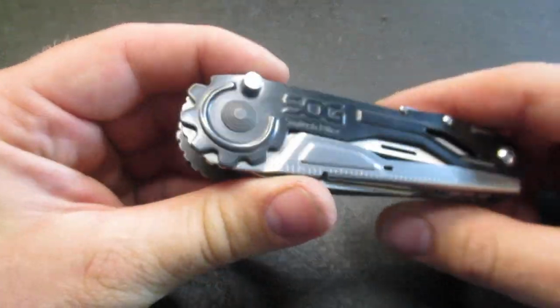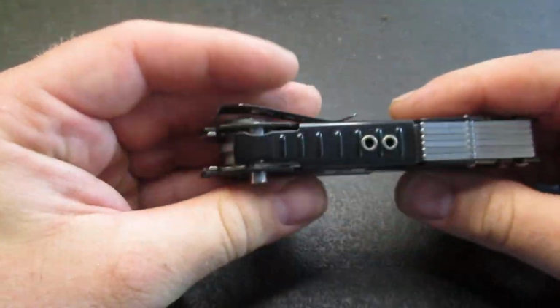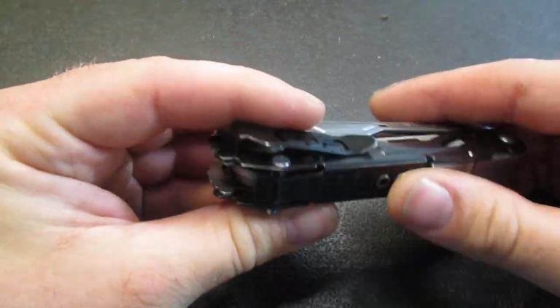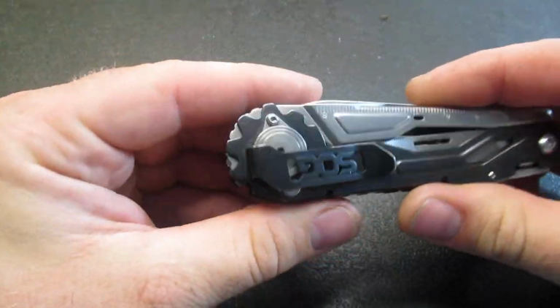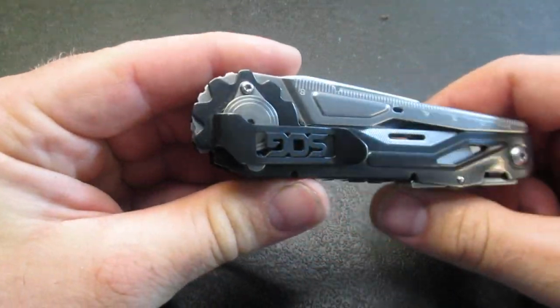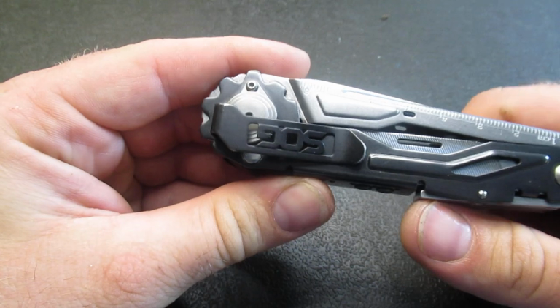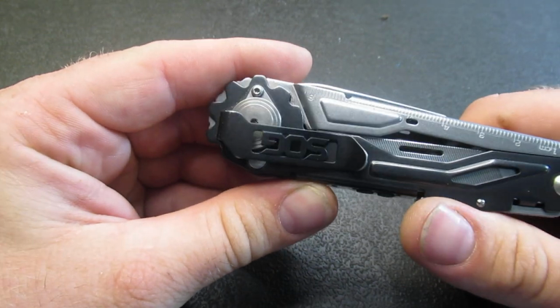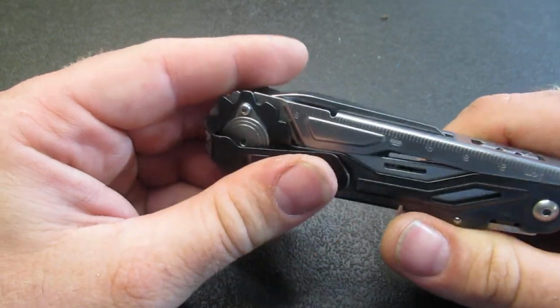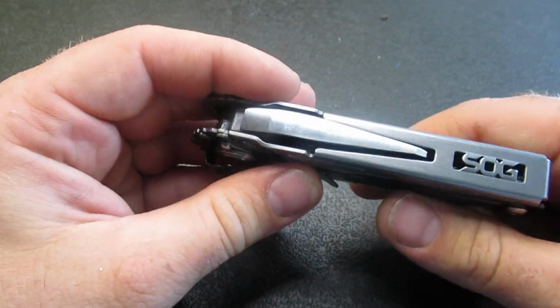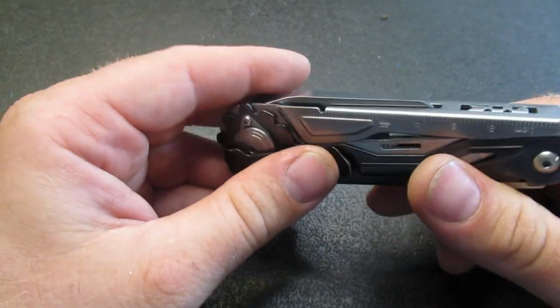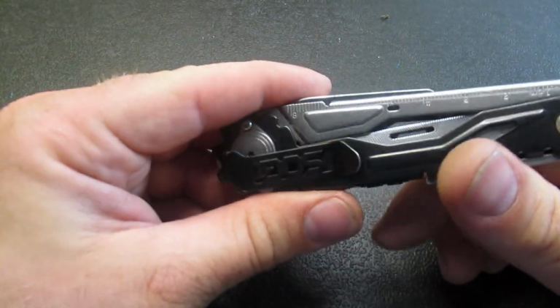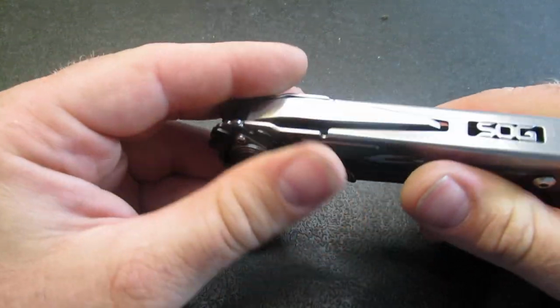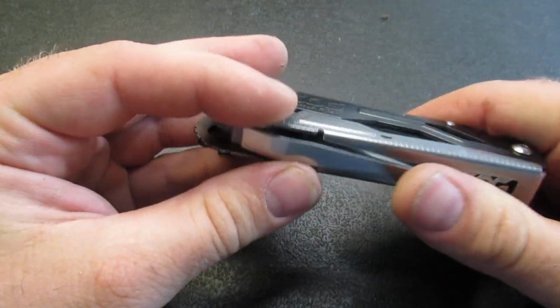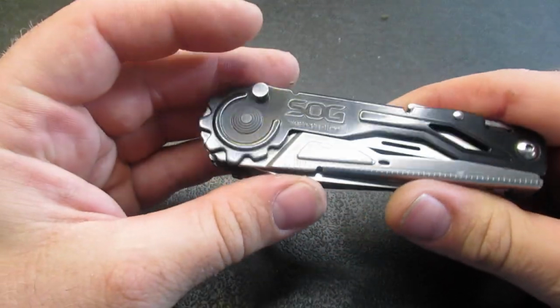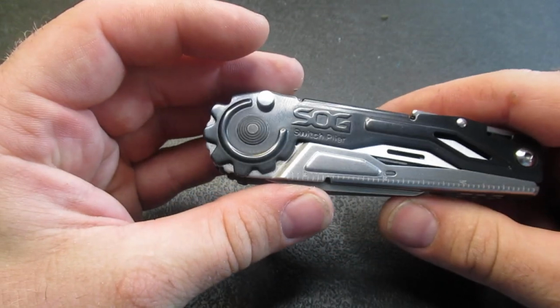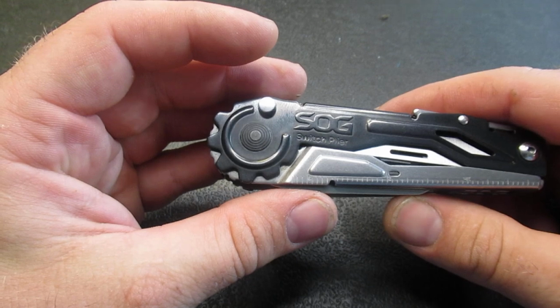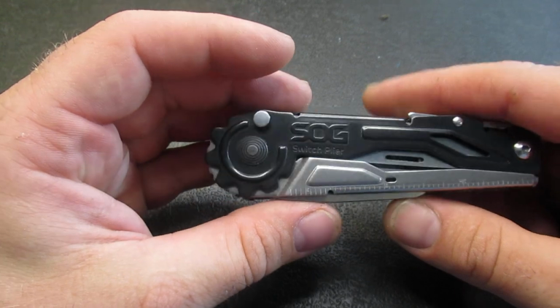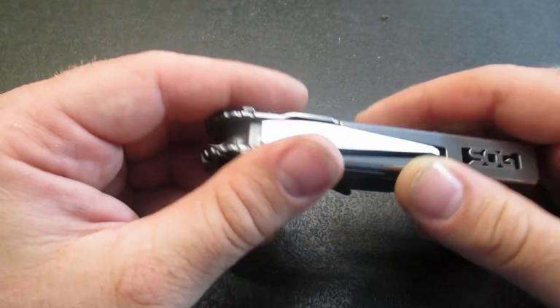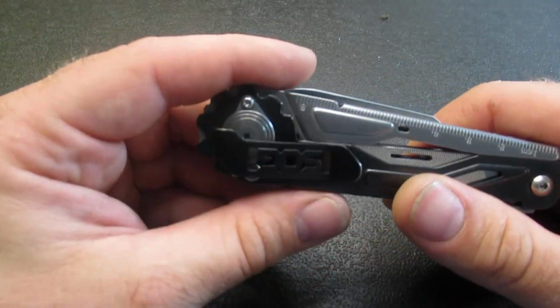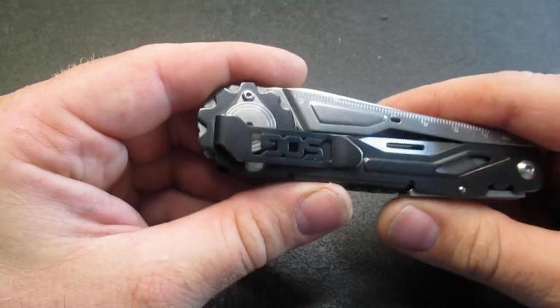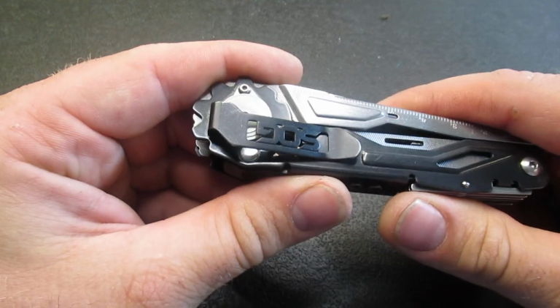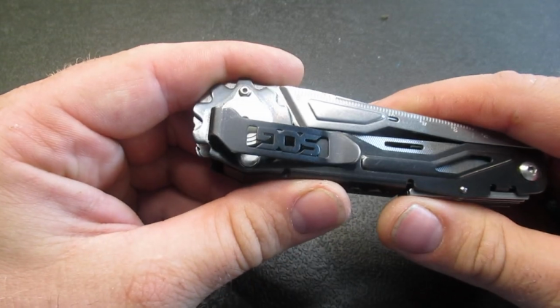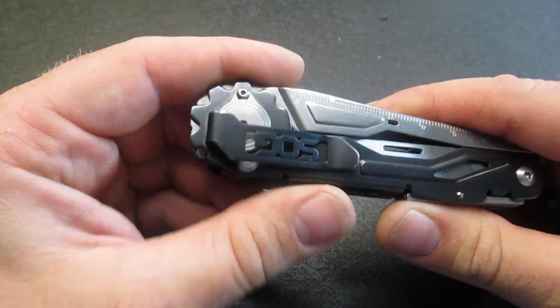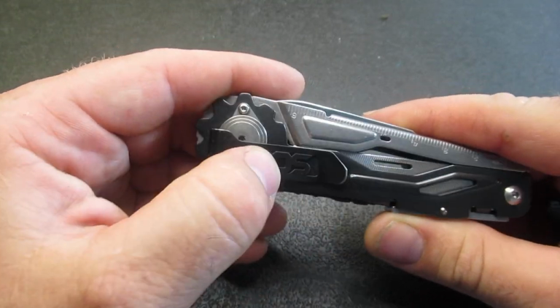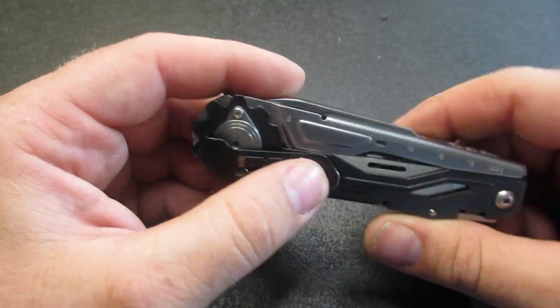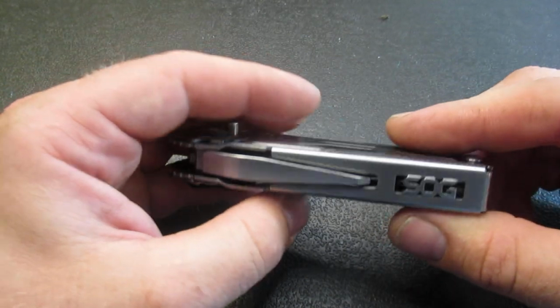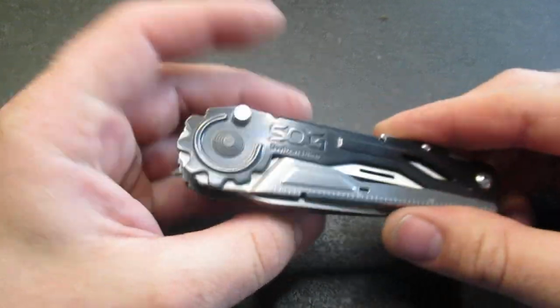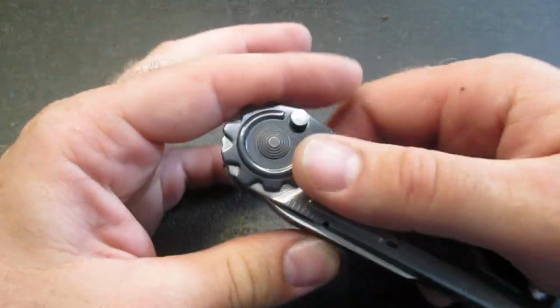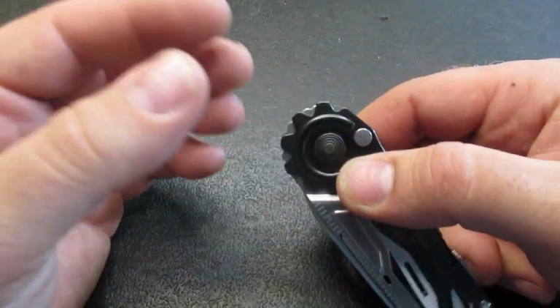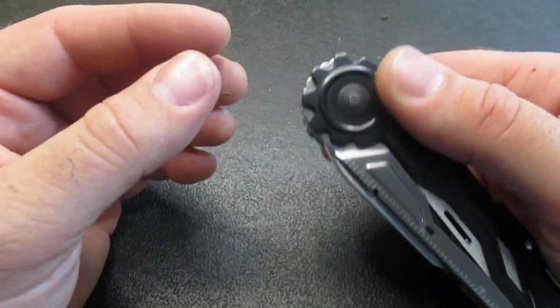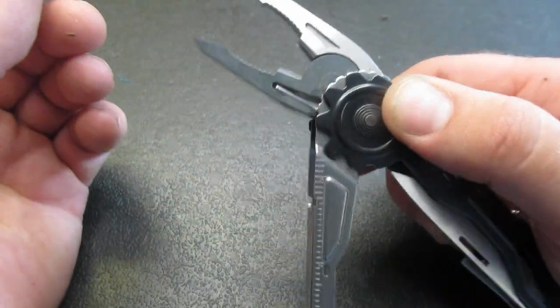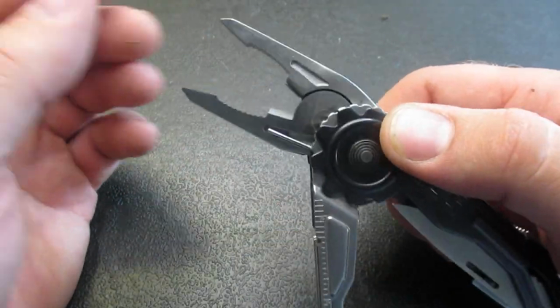So we've gone over a couple of the negatives: it is a lighter-duty tool and you need to know that out of the box. That is something to definitely consider, but it is very light and it's got this pocket clip and this really unique feature as well.